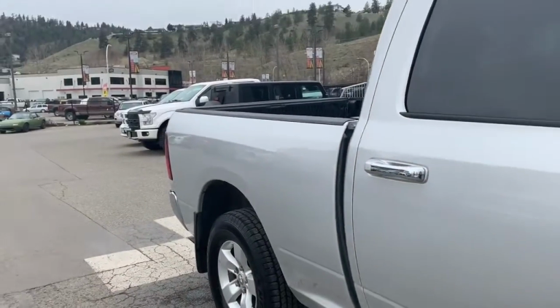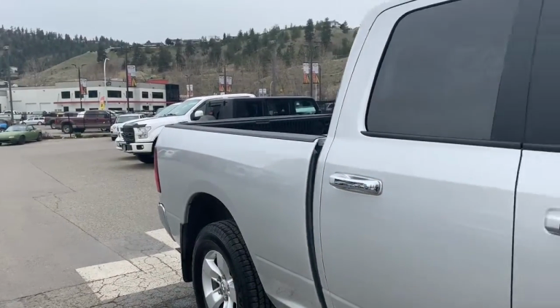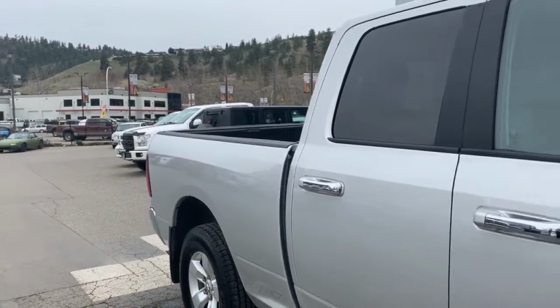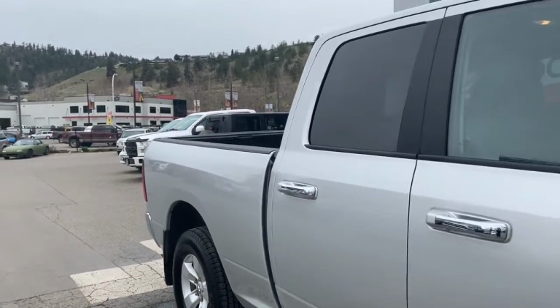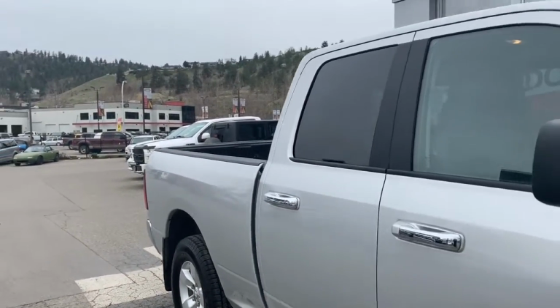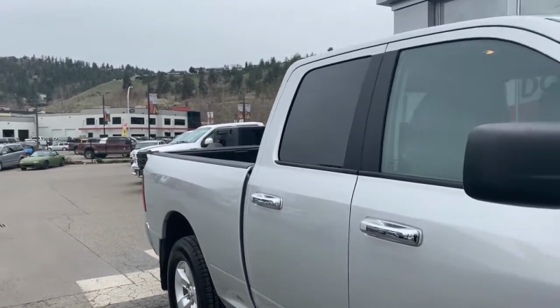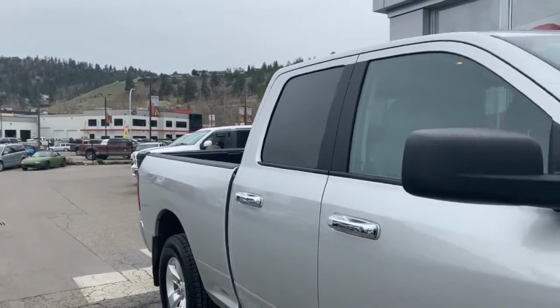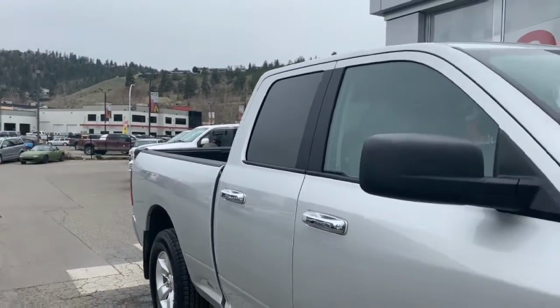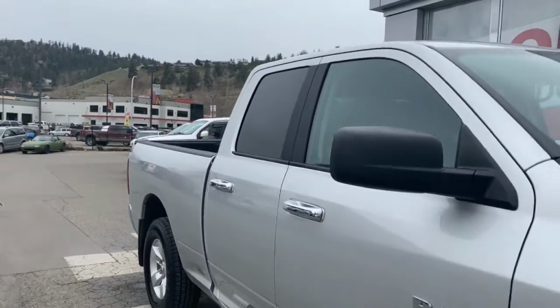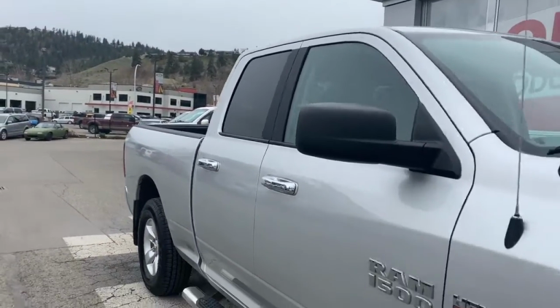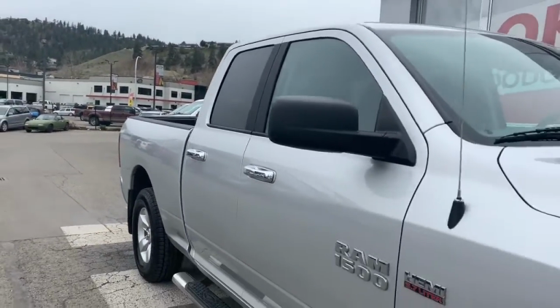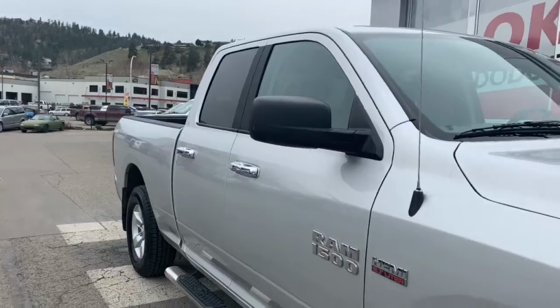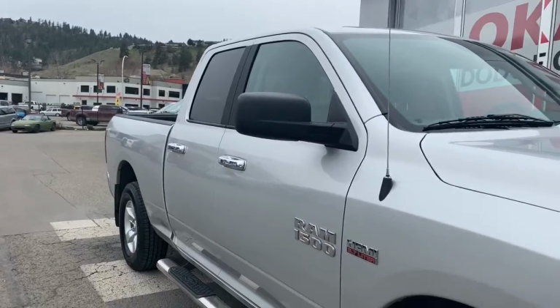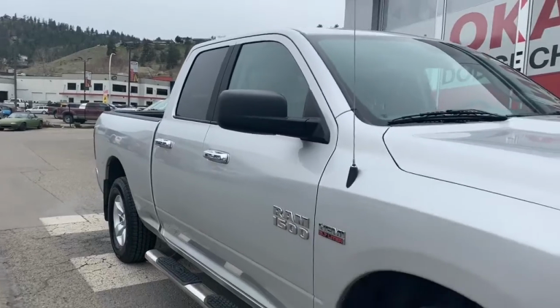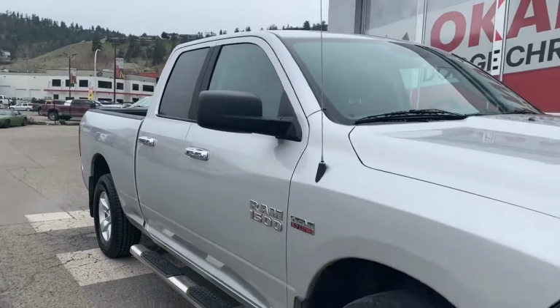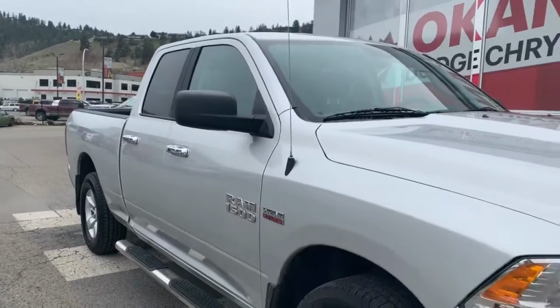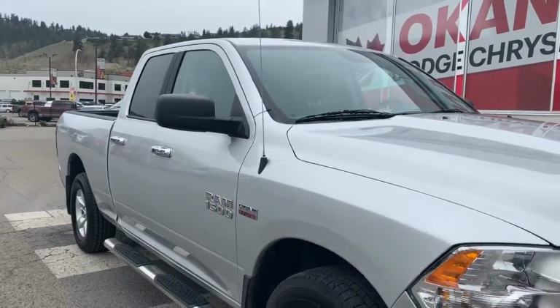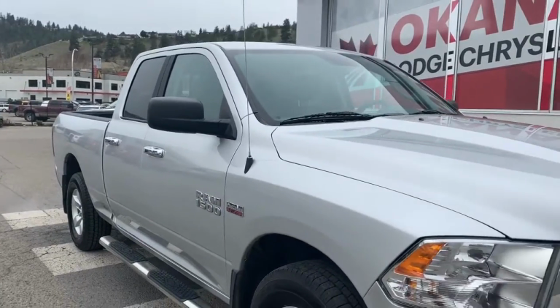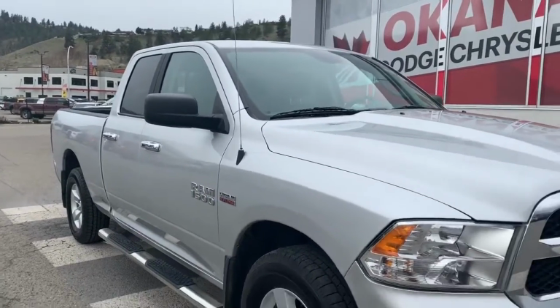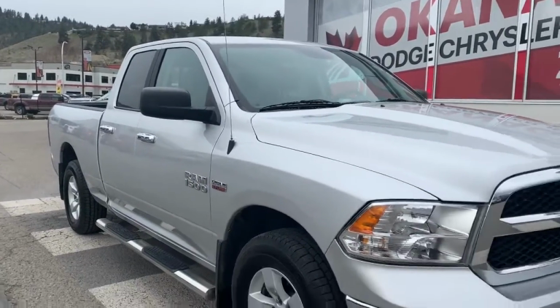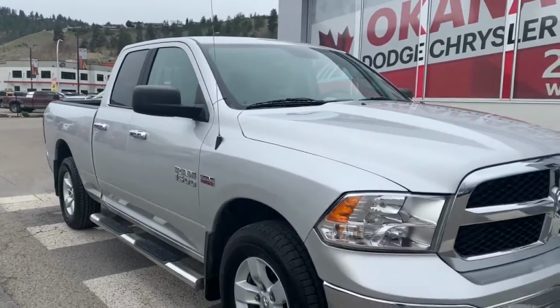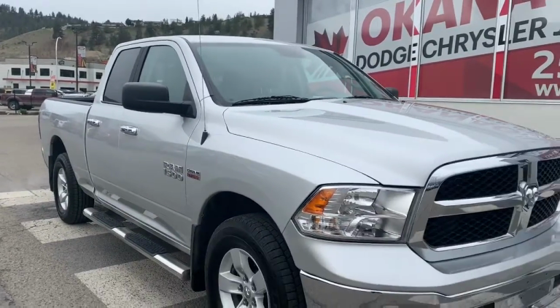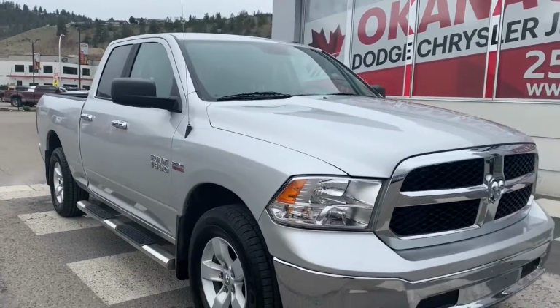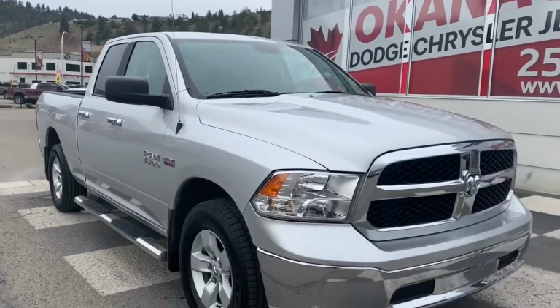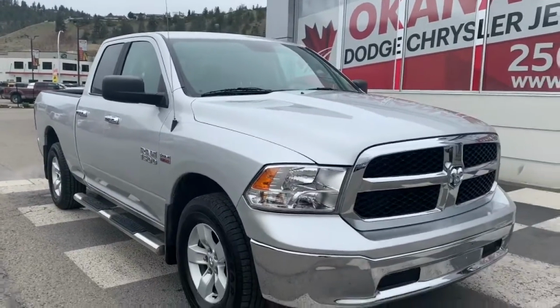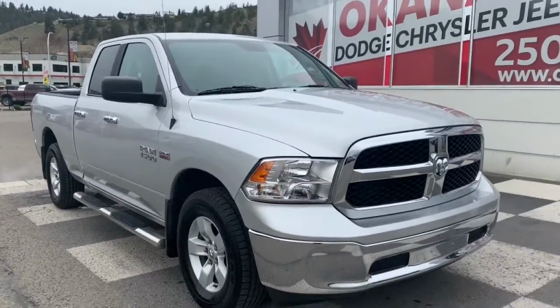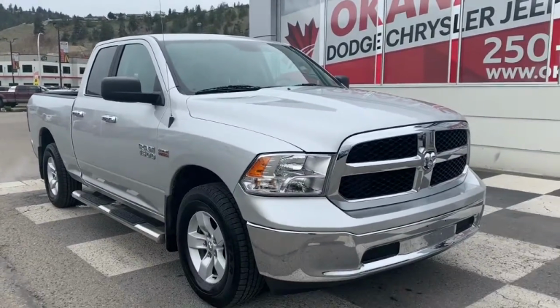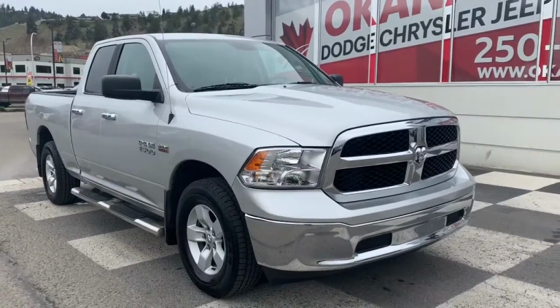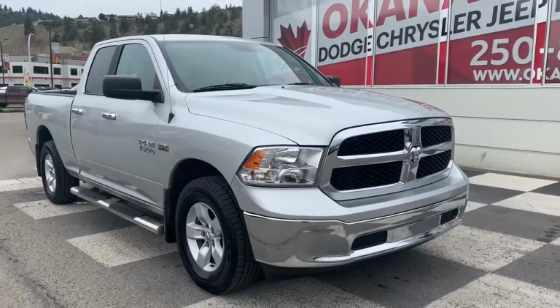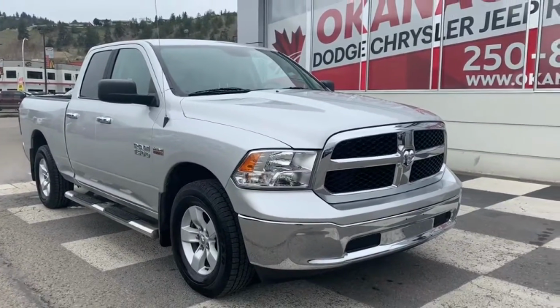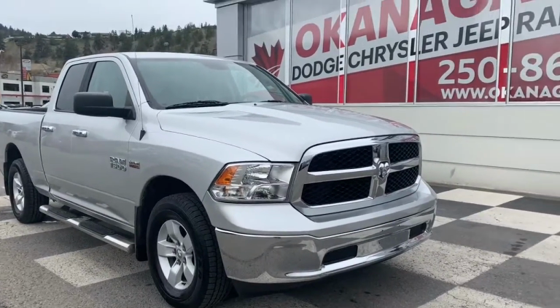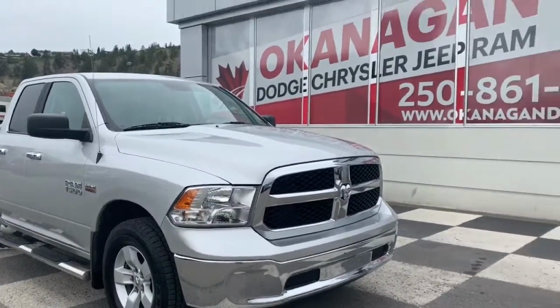Thank you for watching and I hope to see you soon at Okanagan Dodge to take this 2017 Ram 1500 SLT for a test drive.